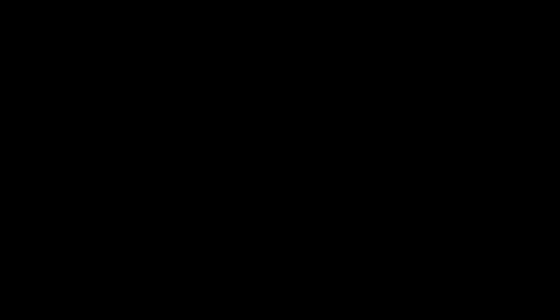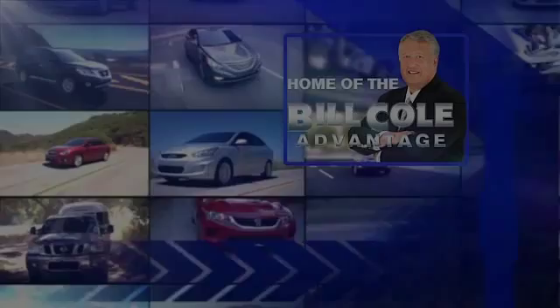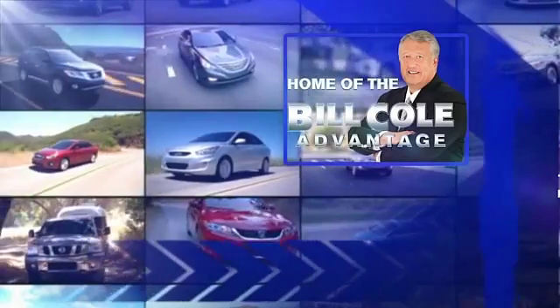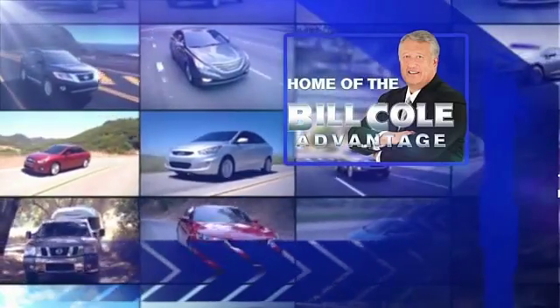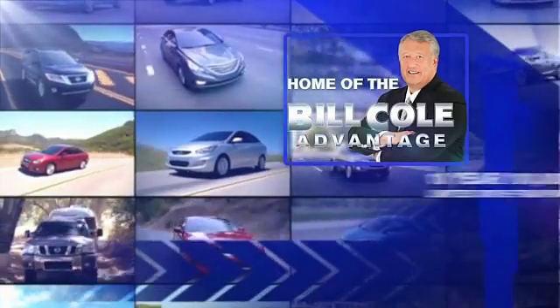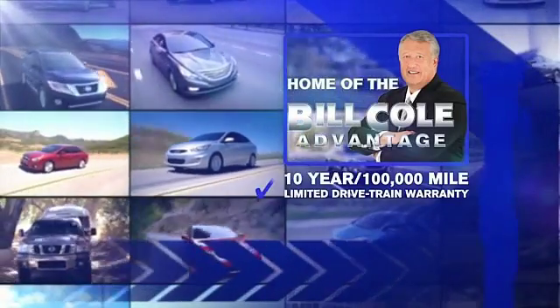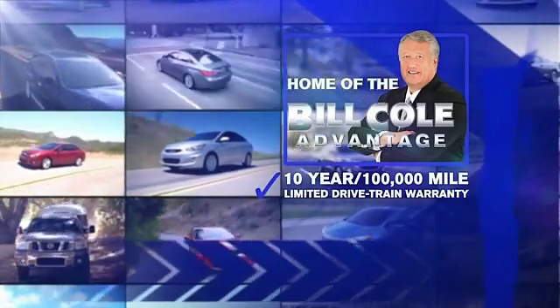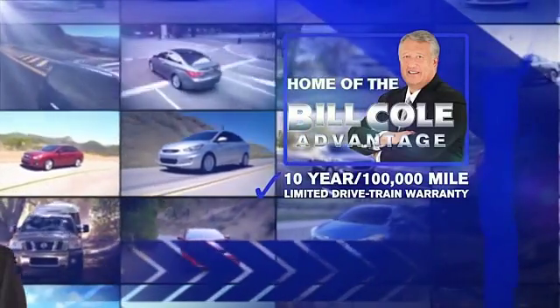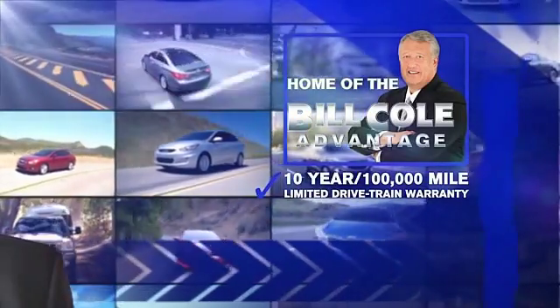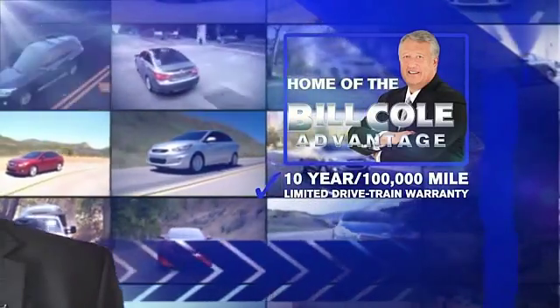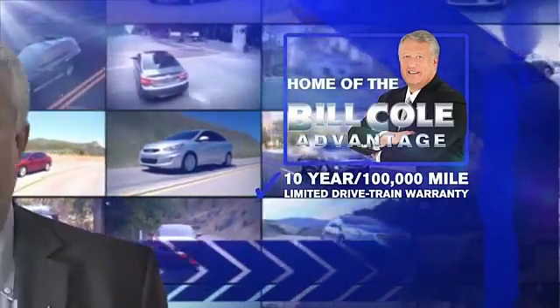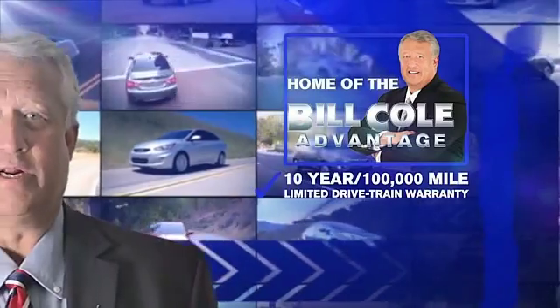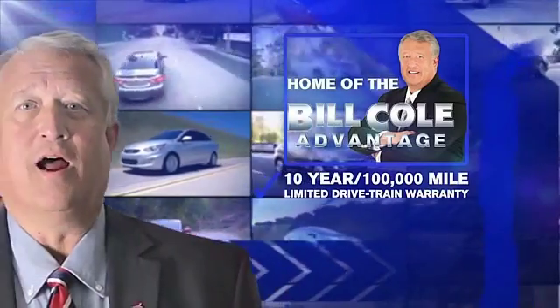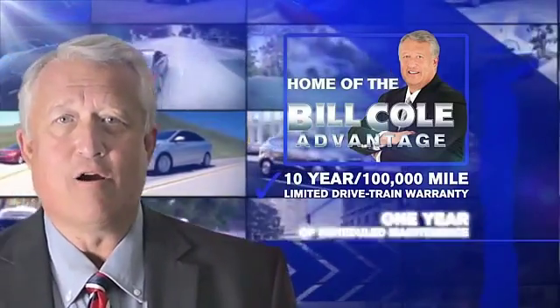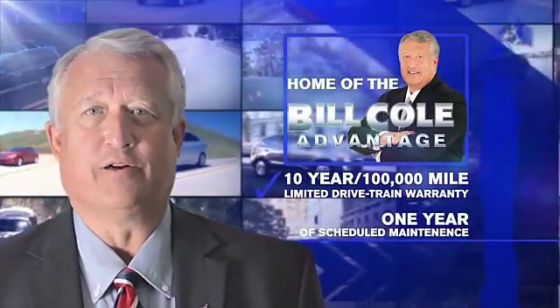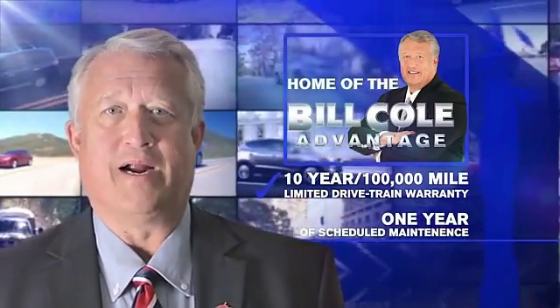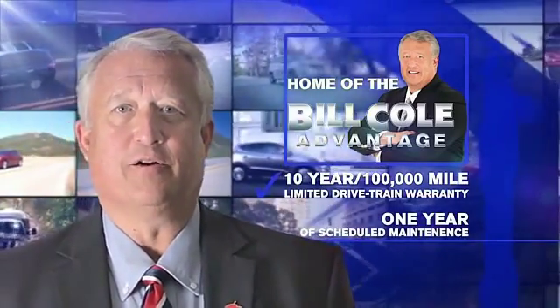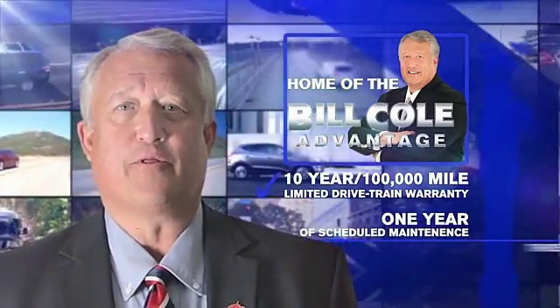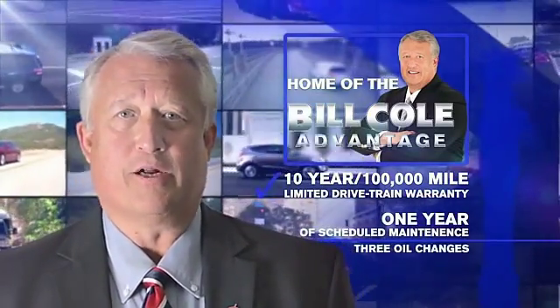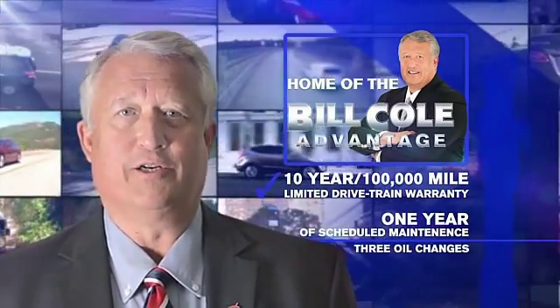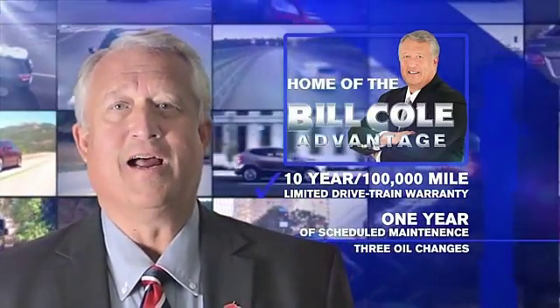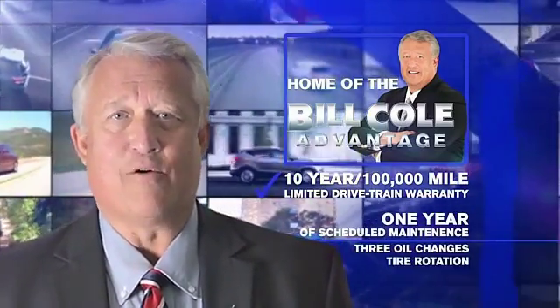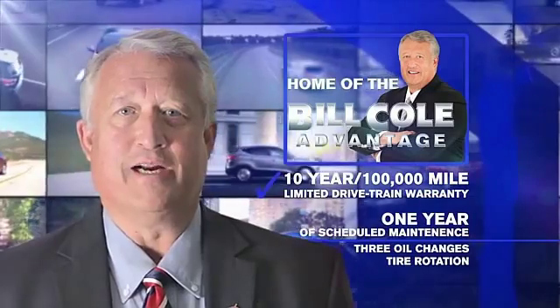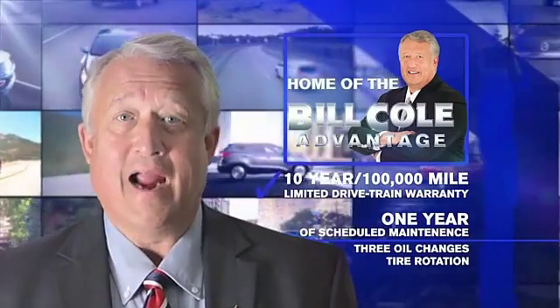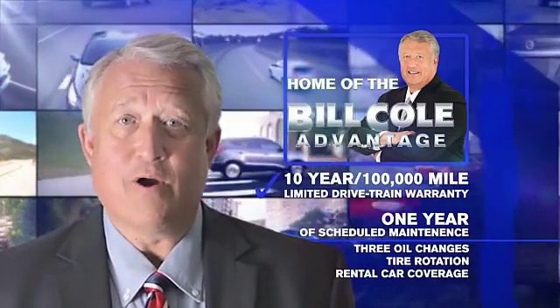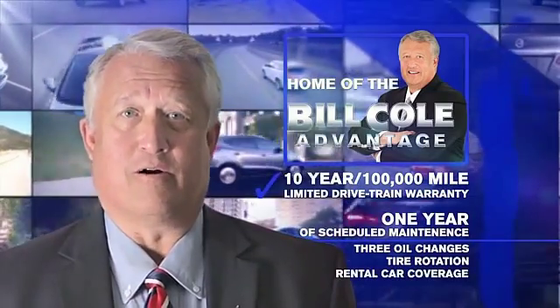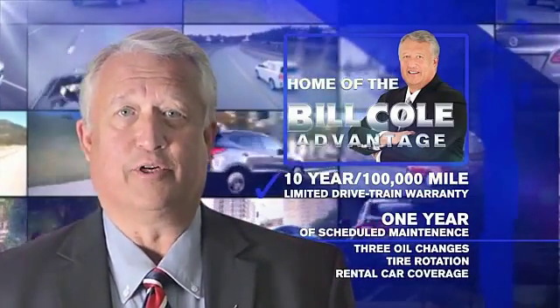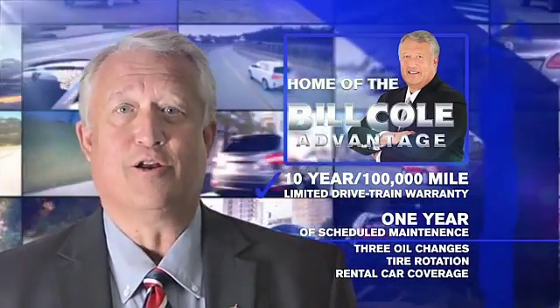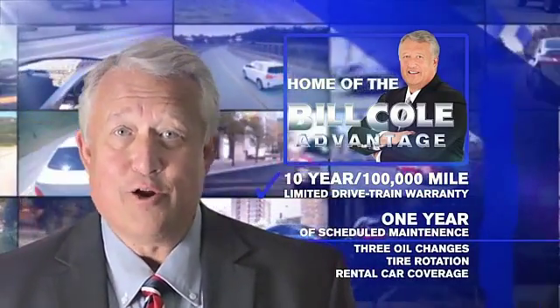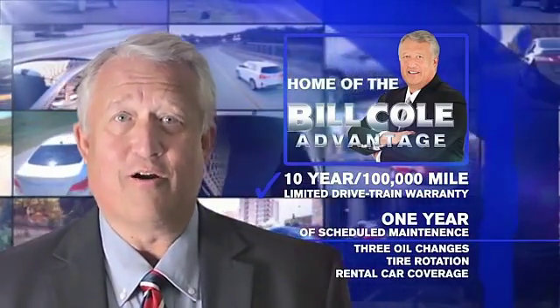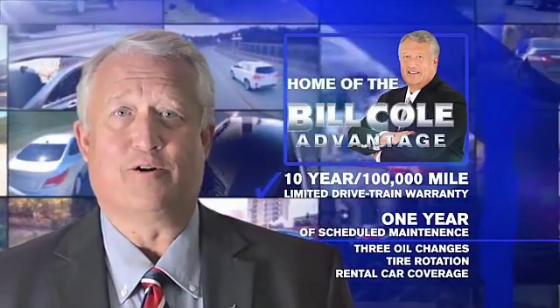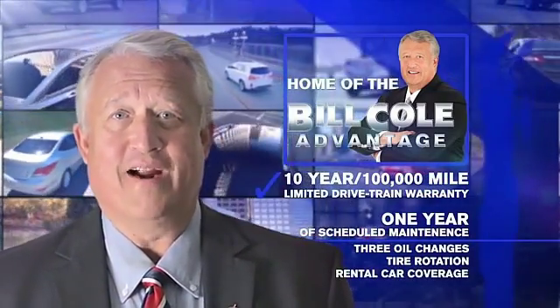This pre-owned vehicle includes a 10 year, 100,000 mile limited drivetrain warranty, a year of scheduled maintenance including three oil changes, a tire rotation, and rental car coverage. Don't you deserve the Bill Cole advantage?